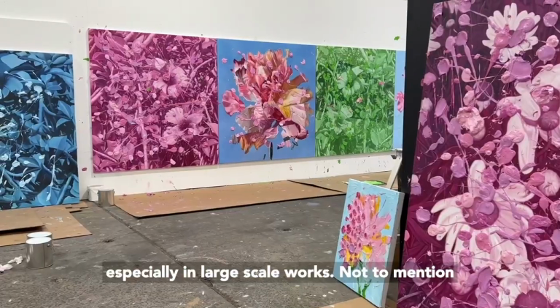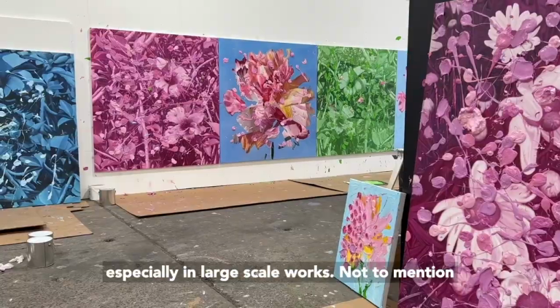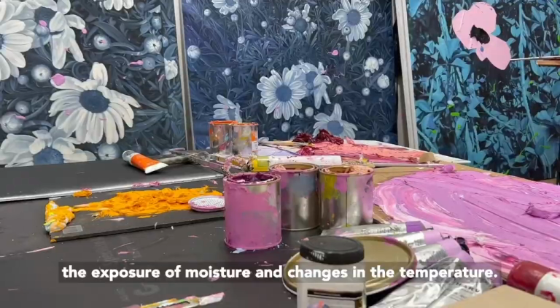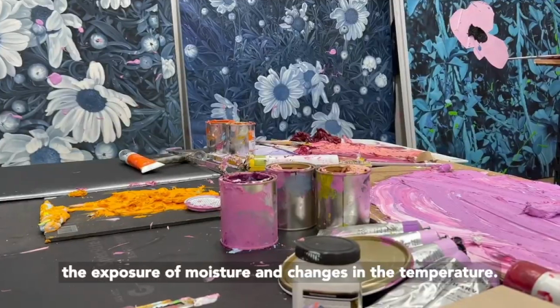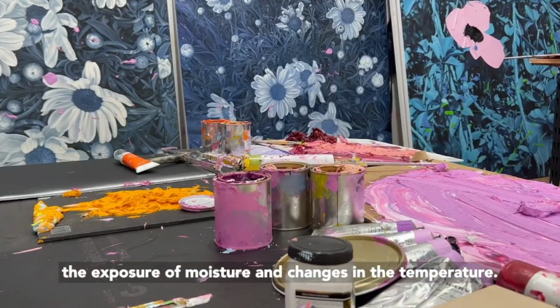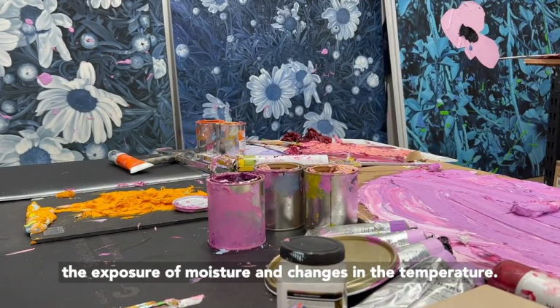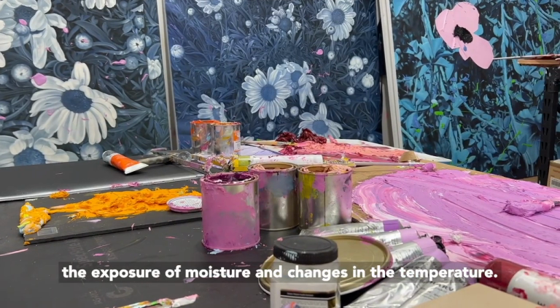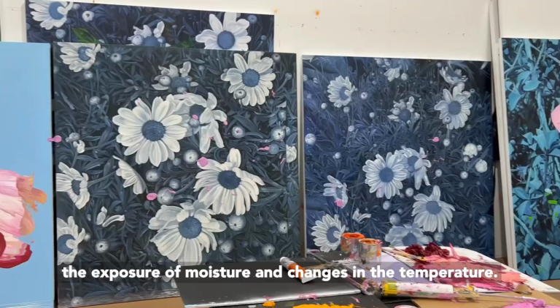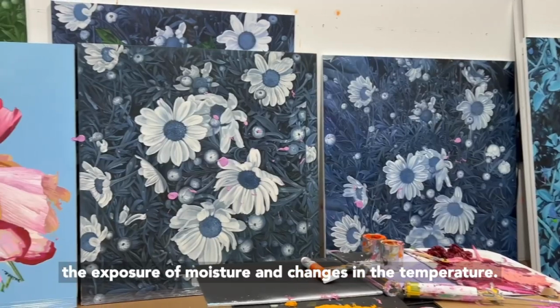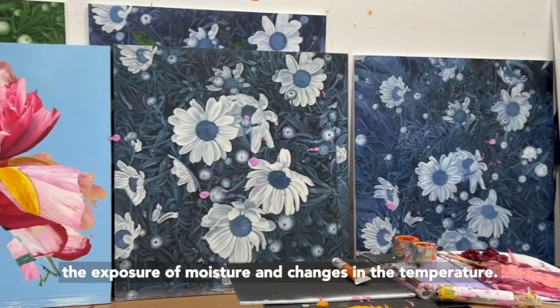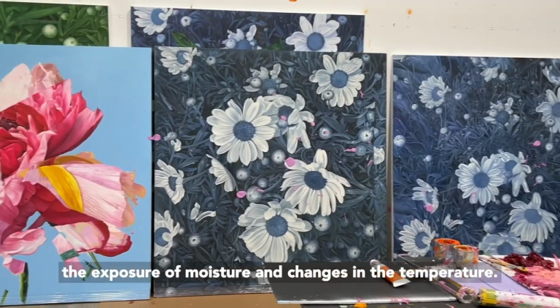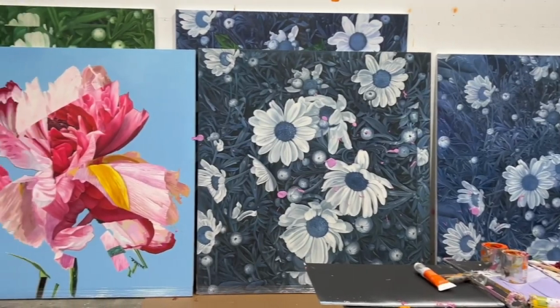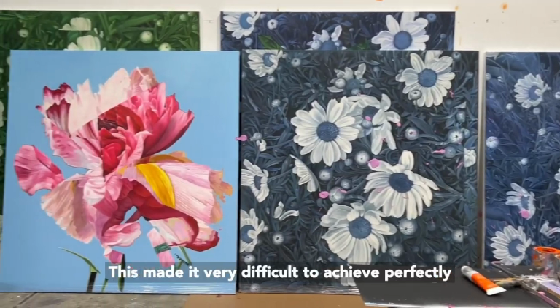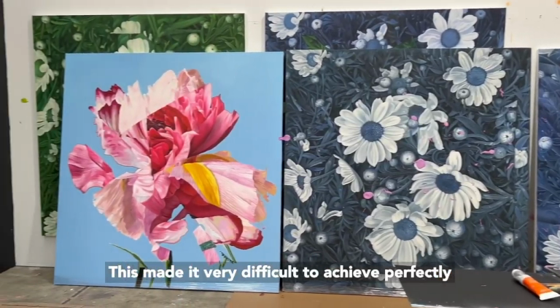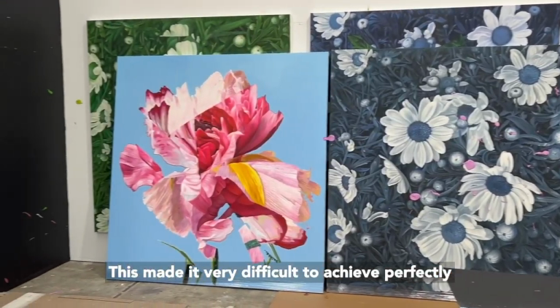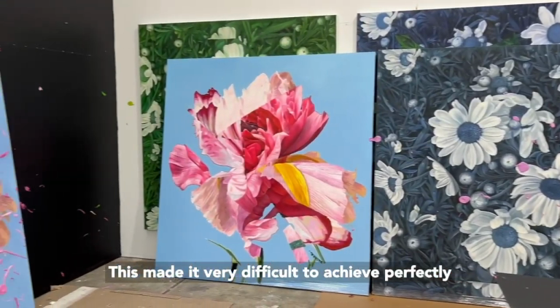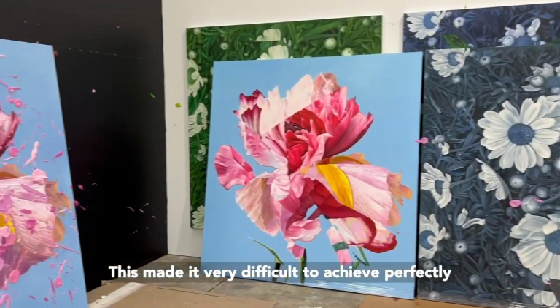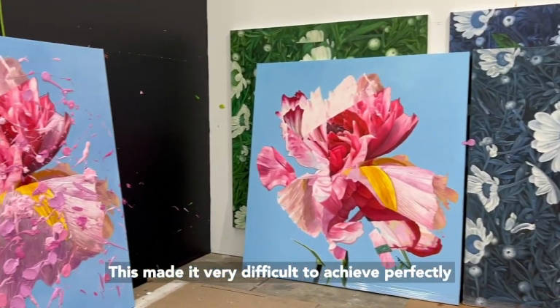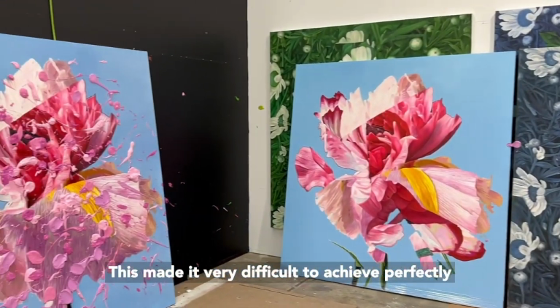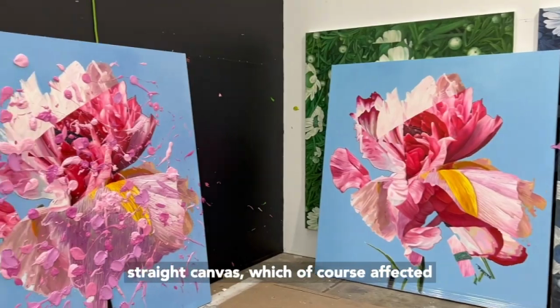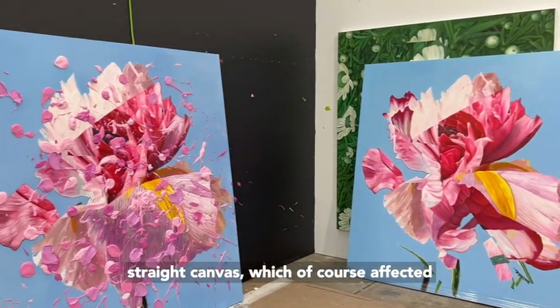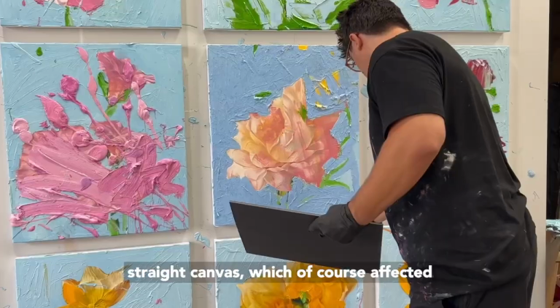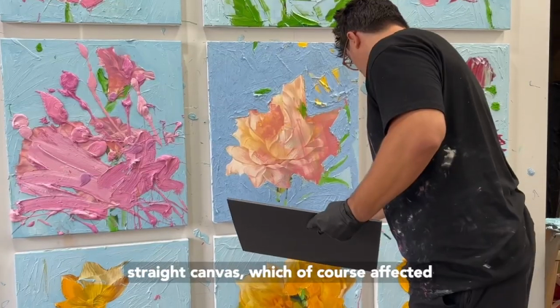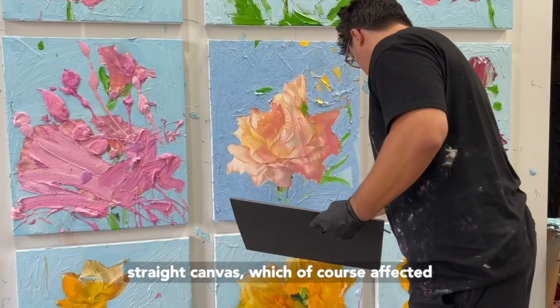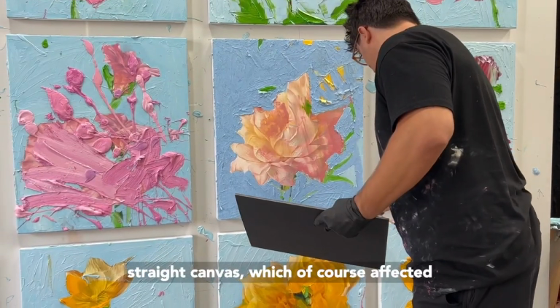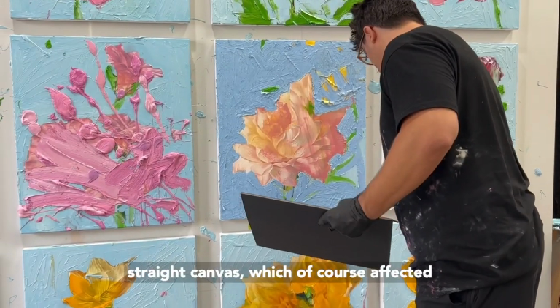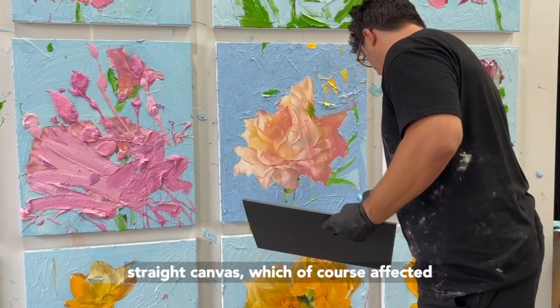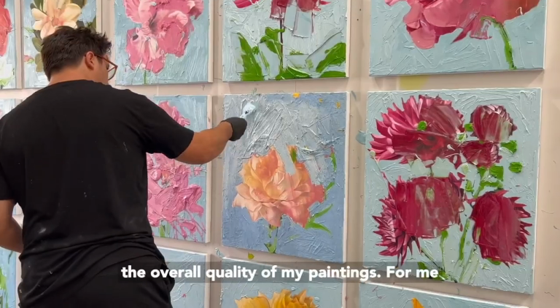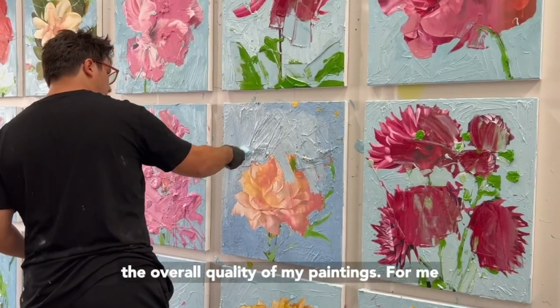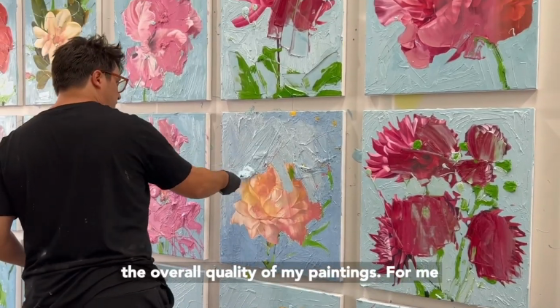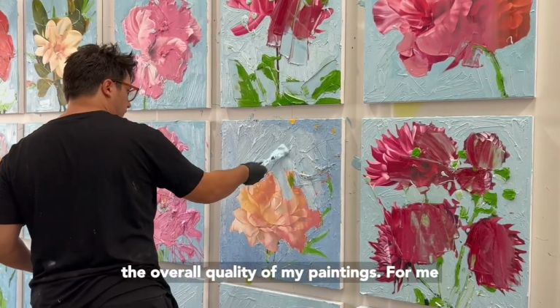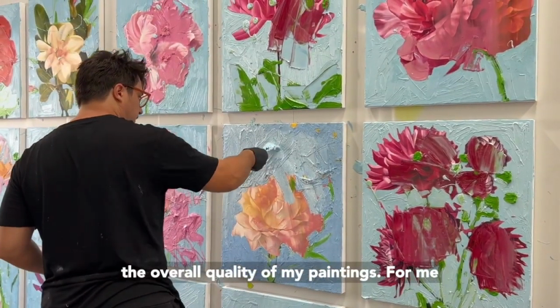Not to mention the exposure to moisture and changes in temperature. This made it very difficult to achieve a perfectly straight canvas, which of course affected the overall quality of my paintings.